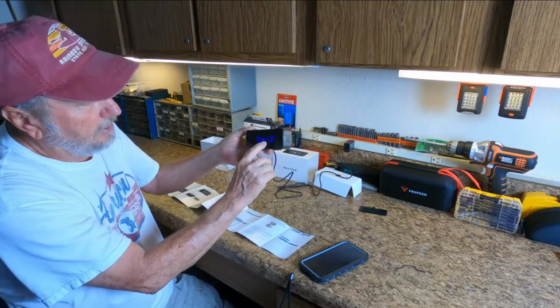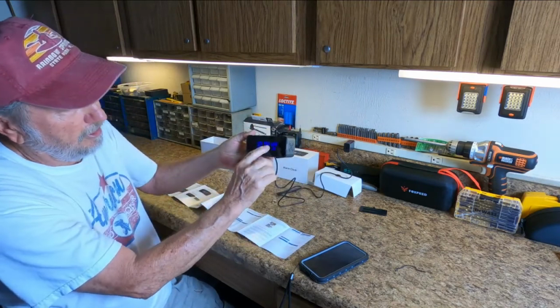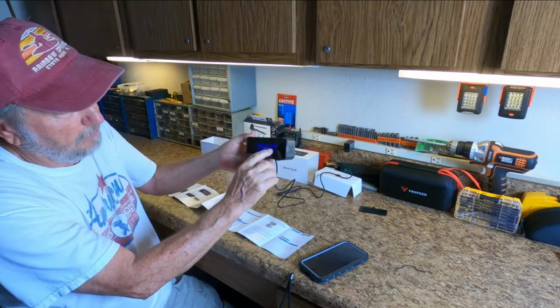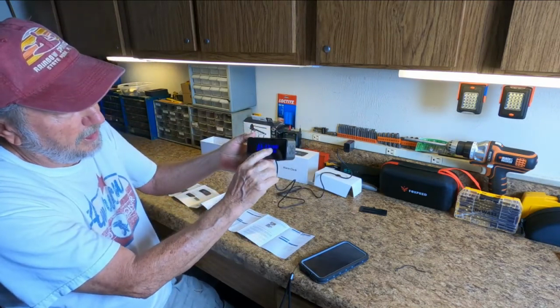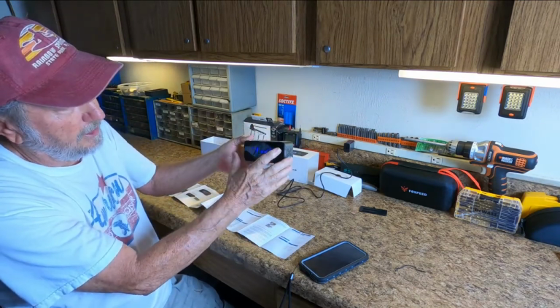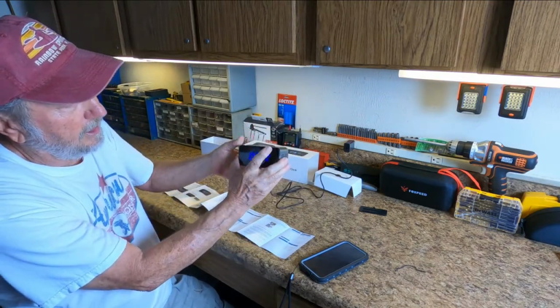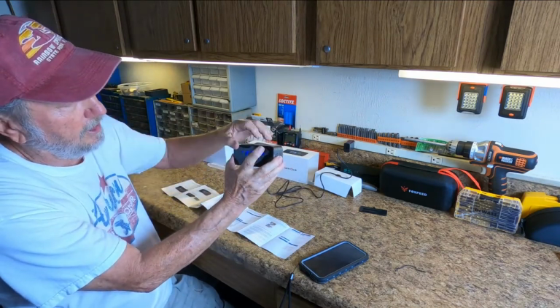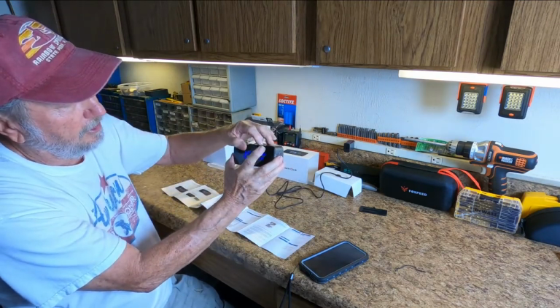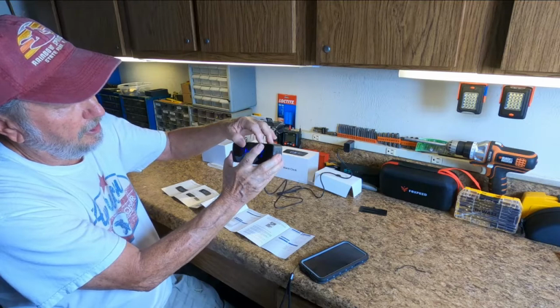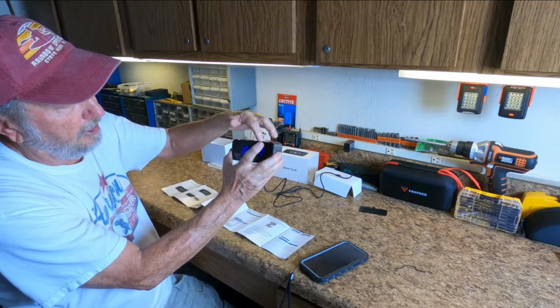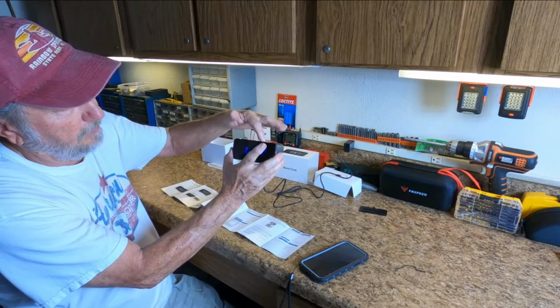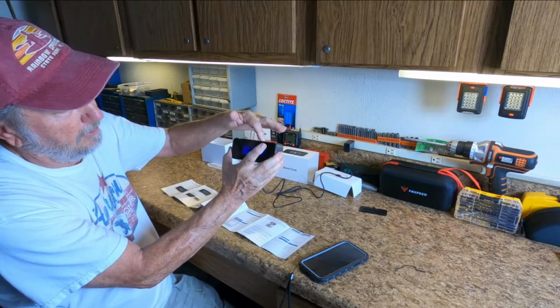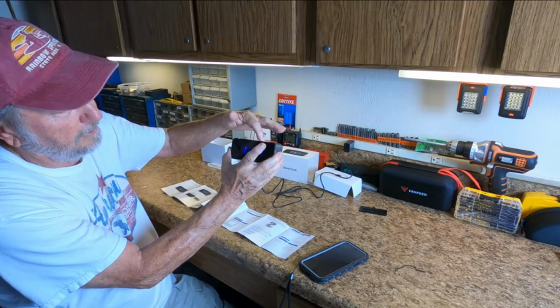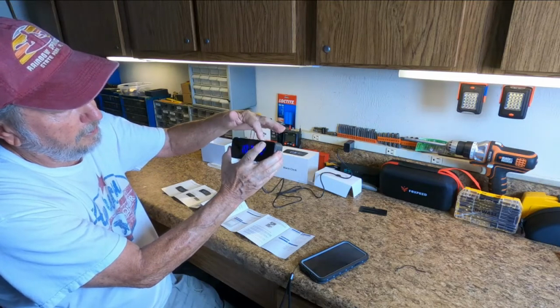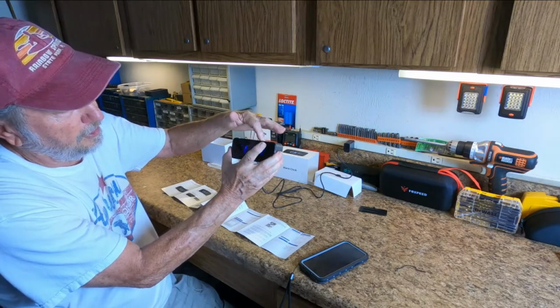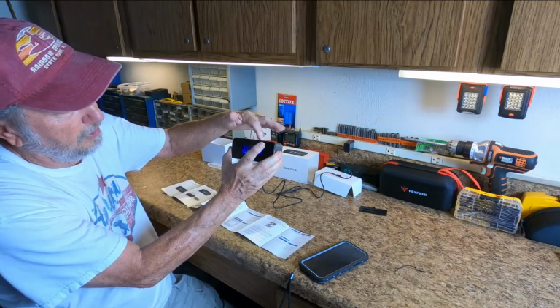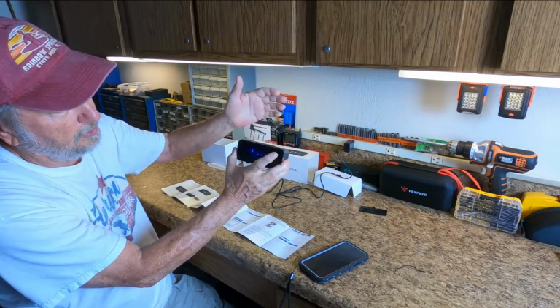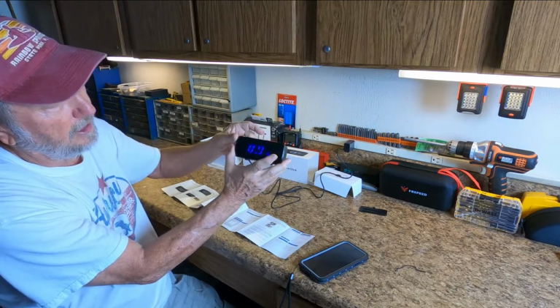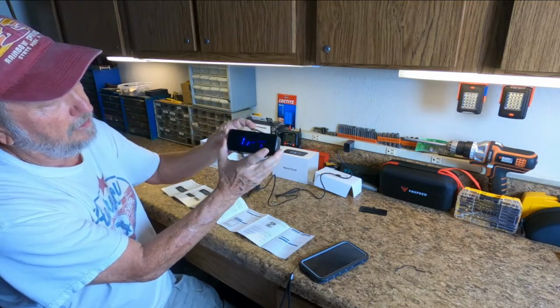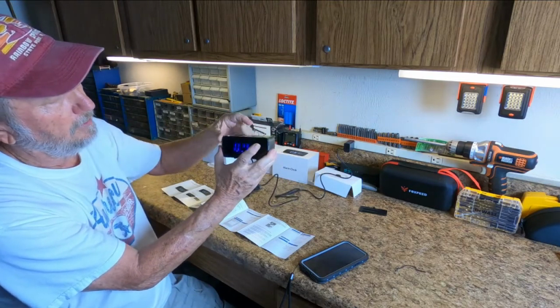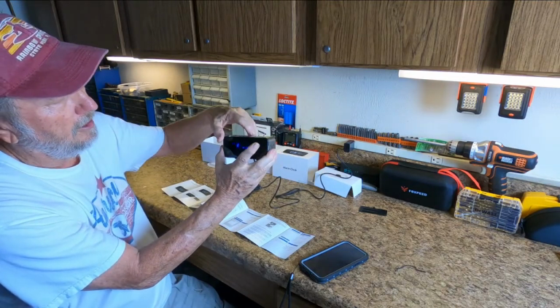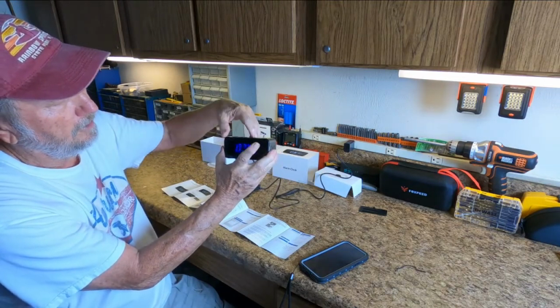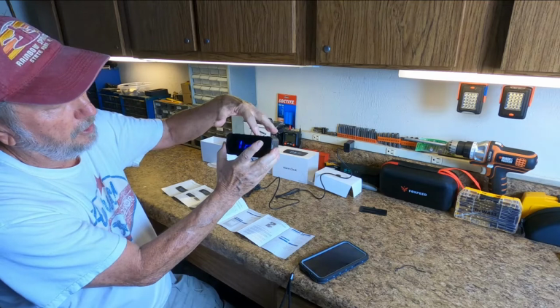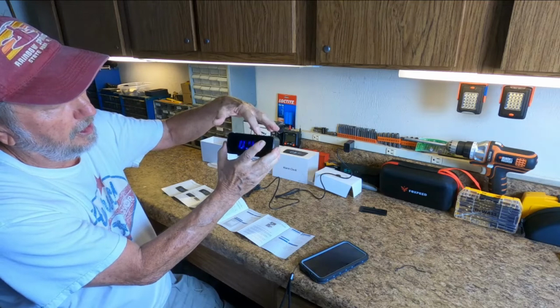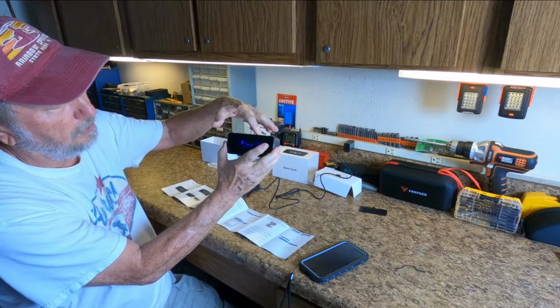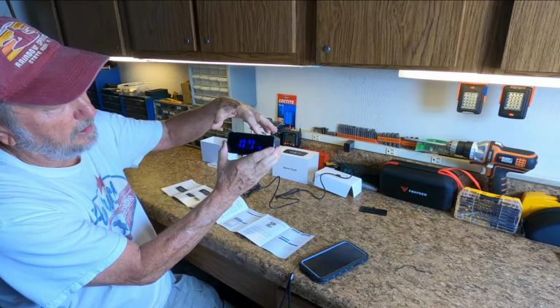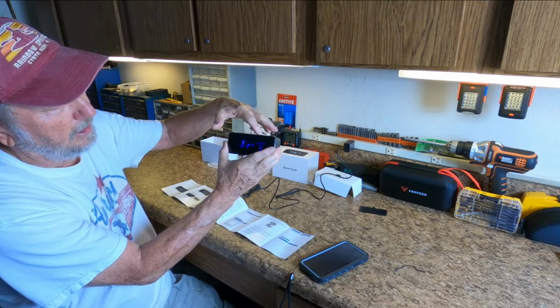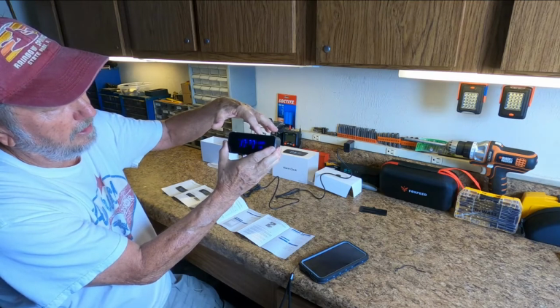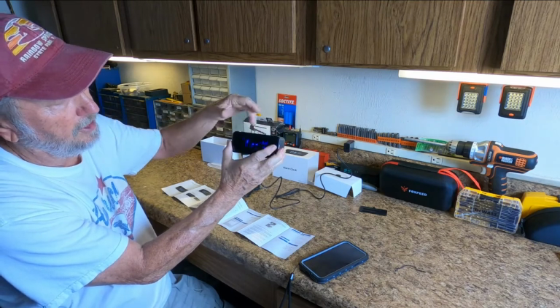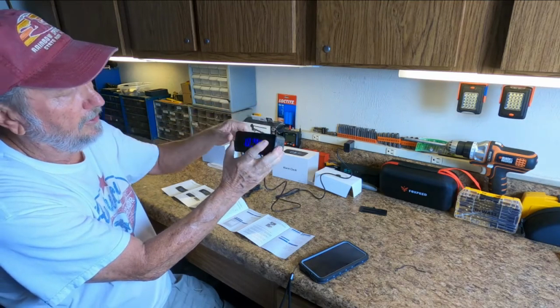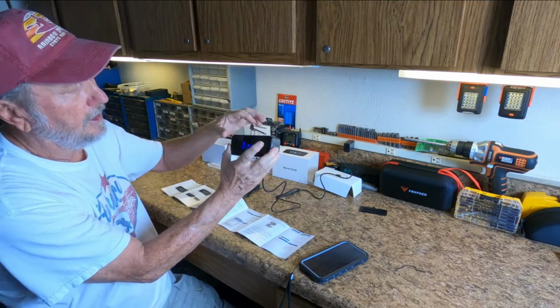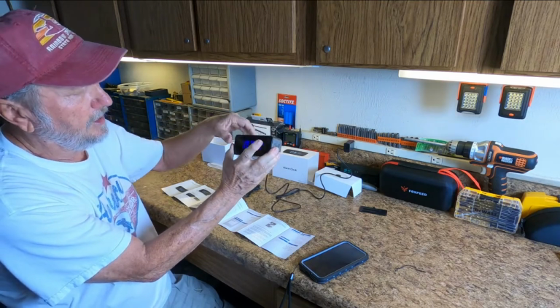The alarm is set right there. Just turn the alarm off — push and hold. Now the alarm is off. Push and hold again and the alarm is on.